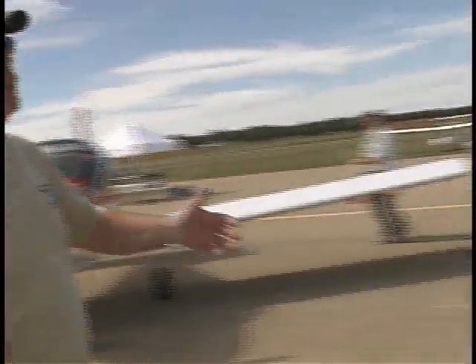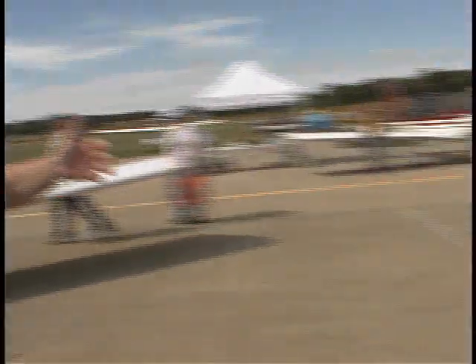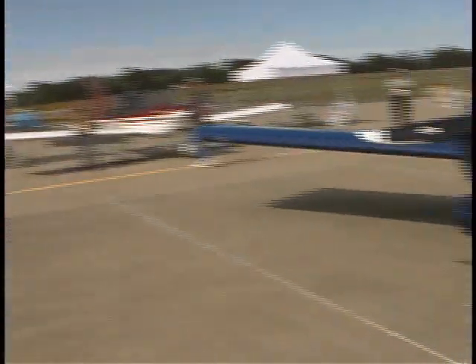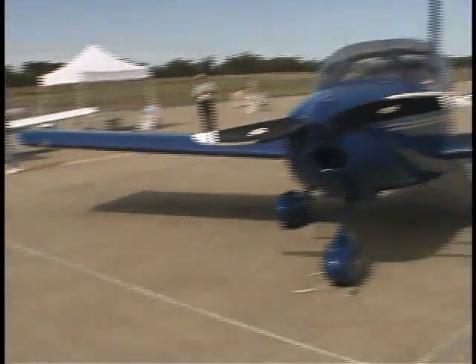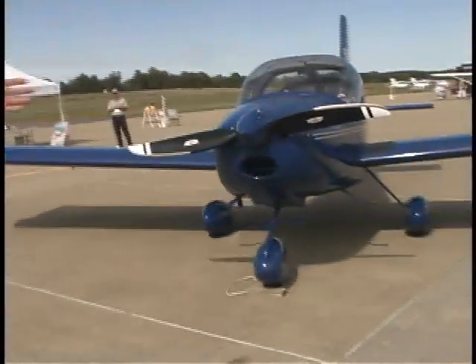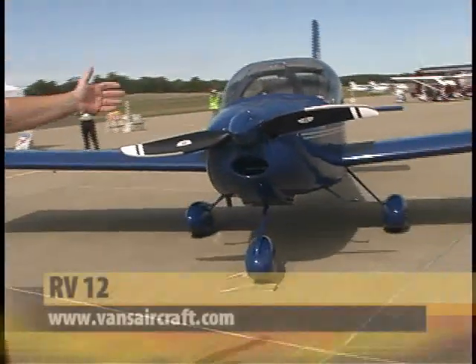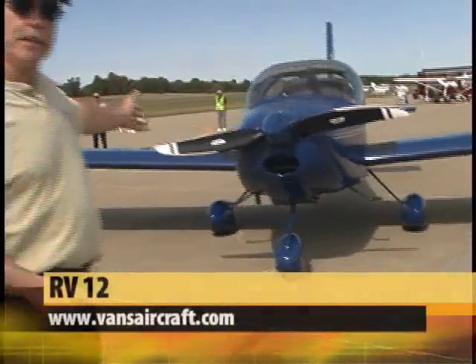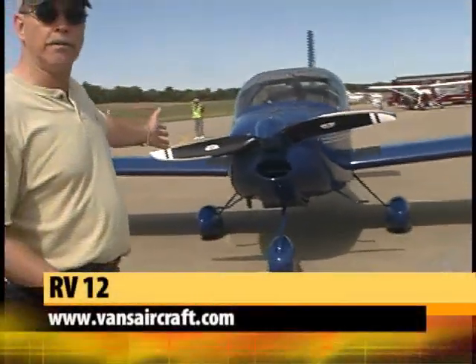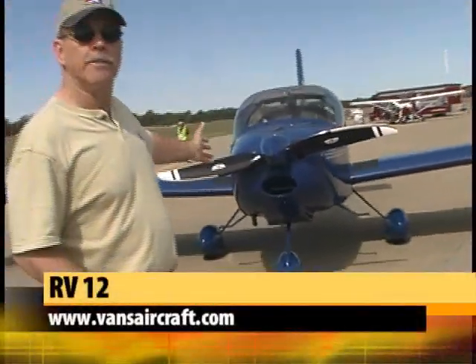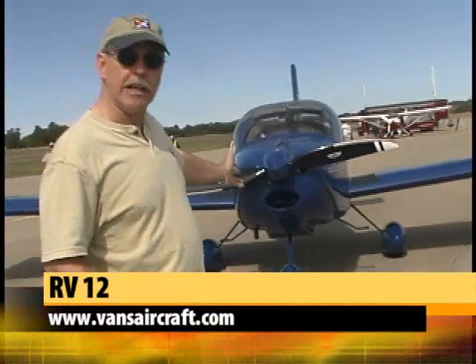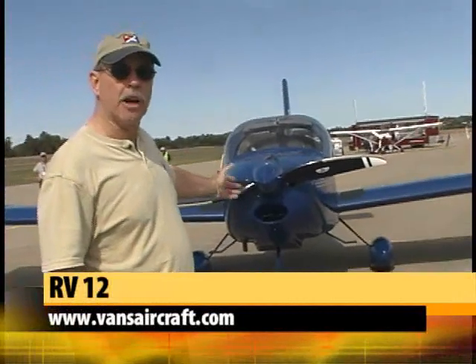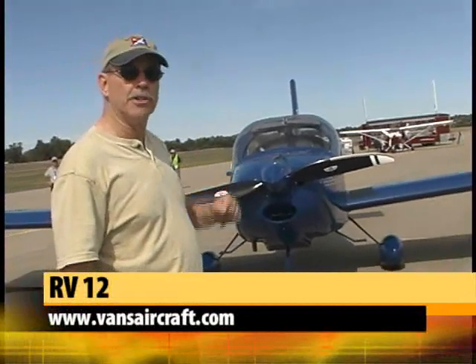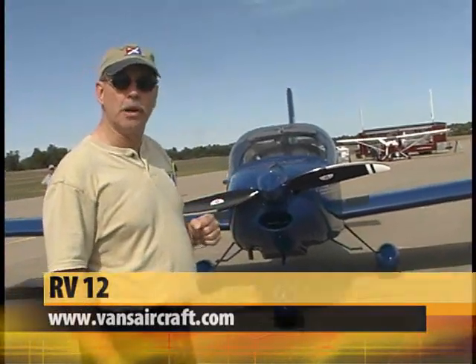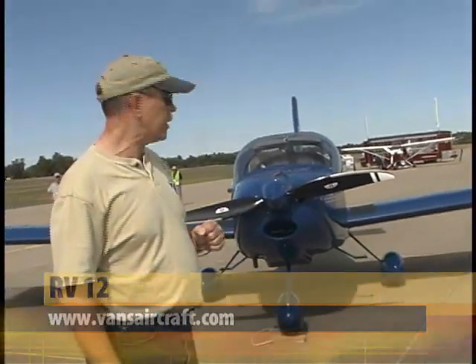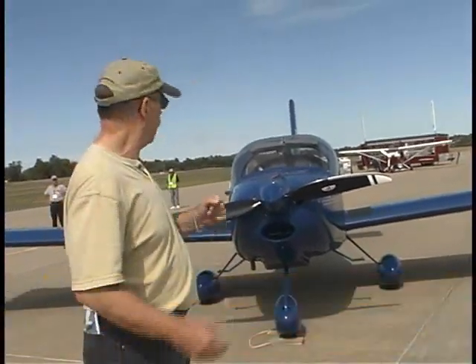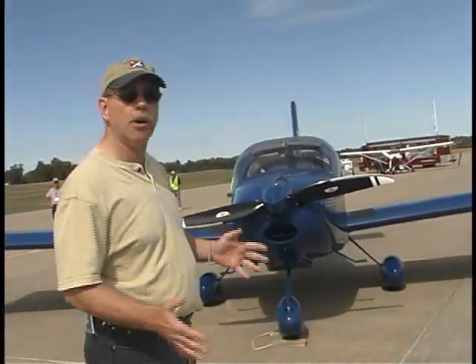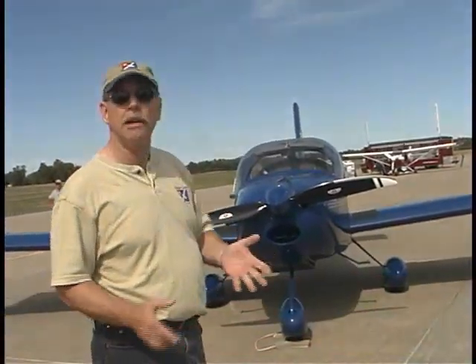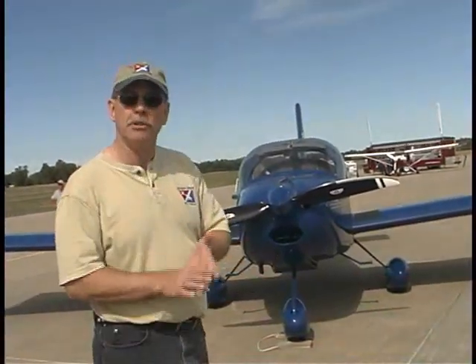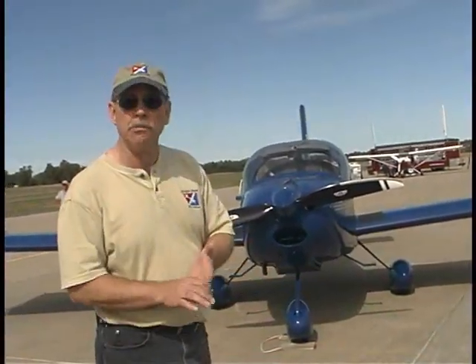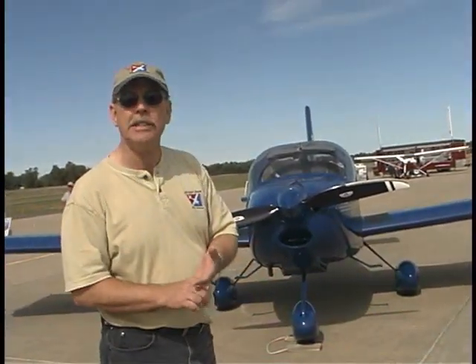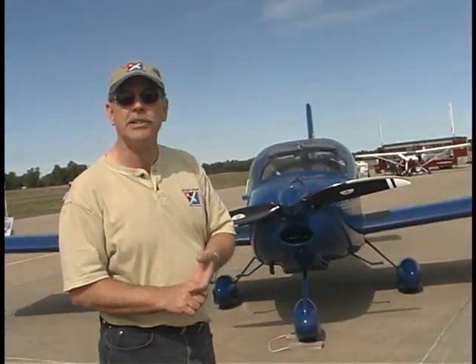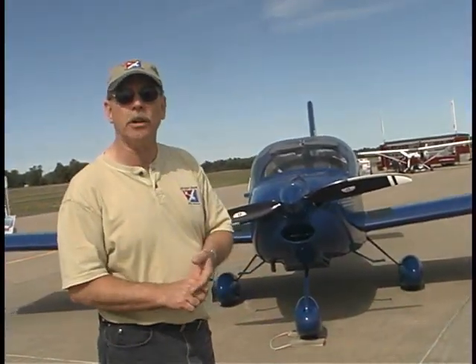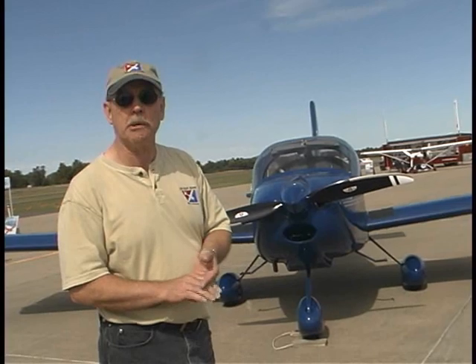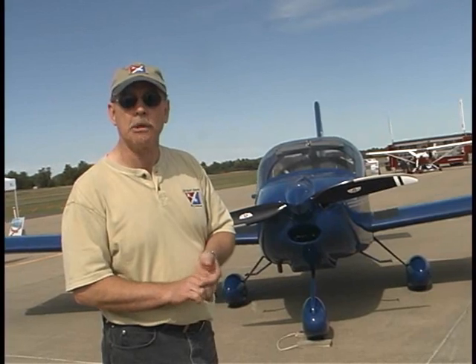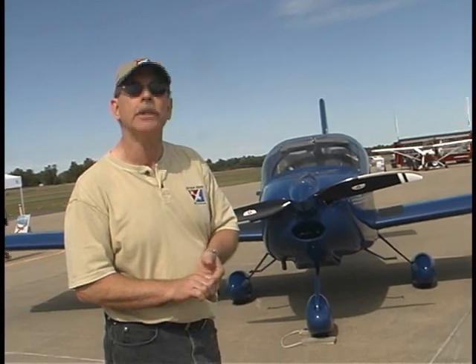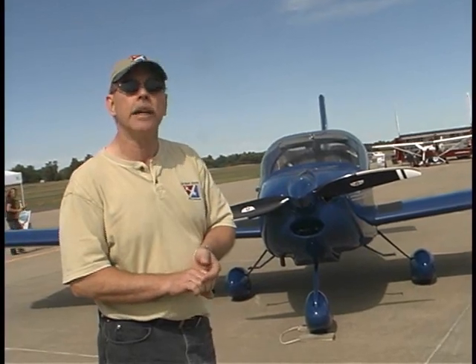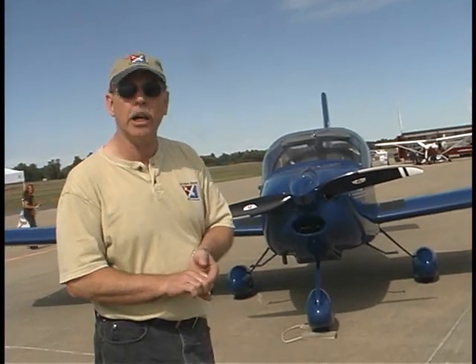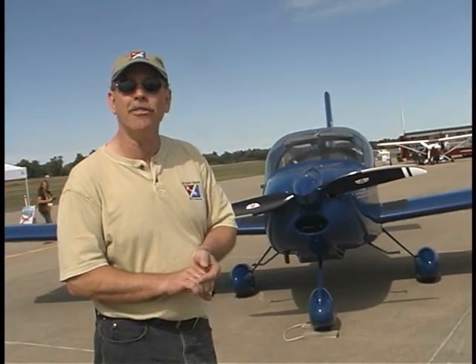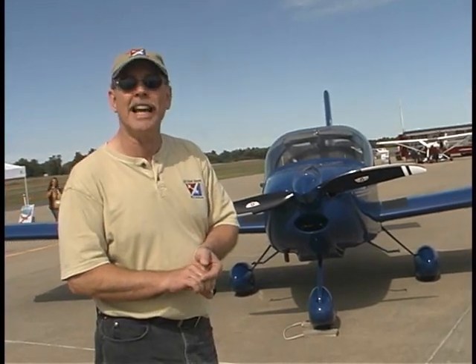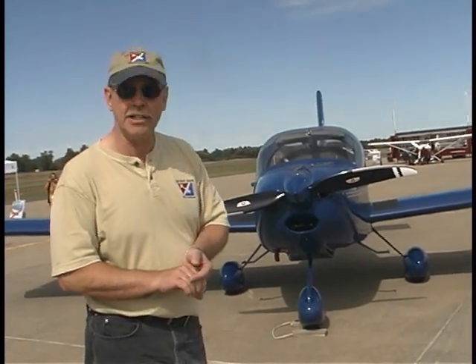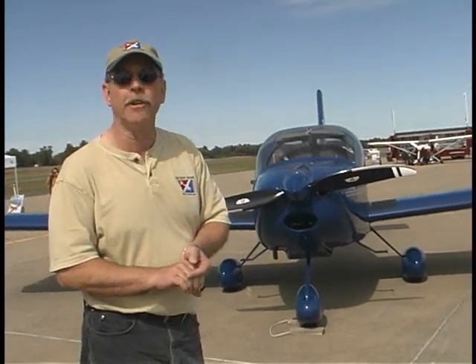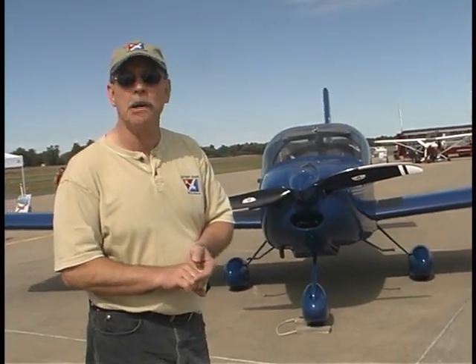And finally, but certainly not last, the RV-12 from Vans Aircraft, also a U.S. production, also all metal, also available as ELSA or experimental amateur built. They are not currently offering an SLSA fully built model.